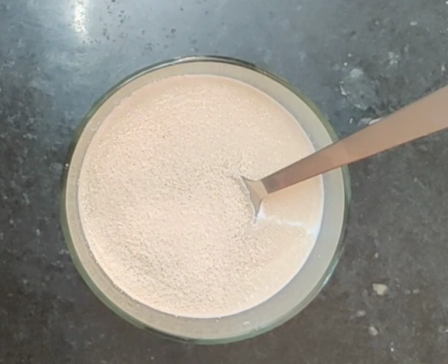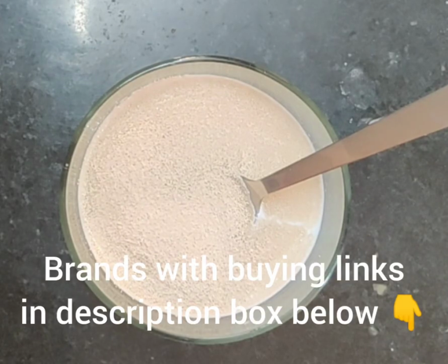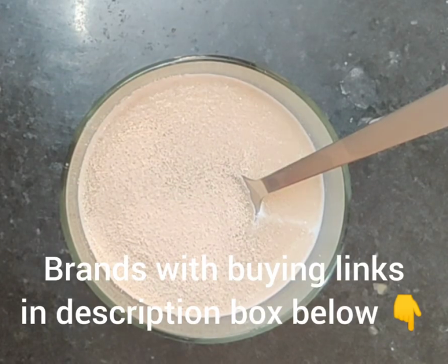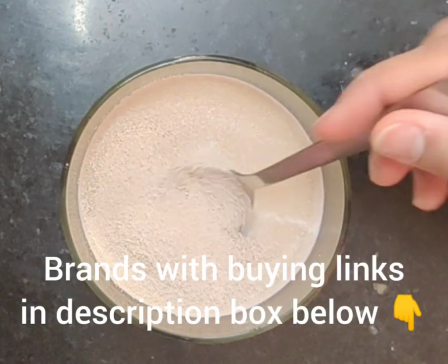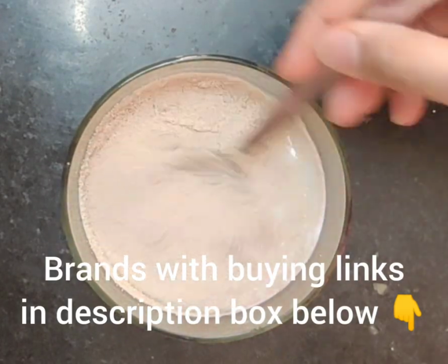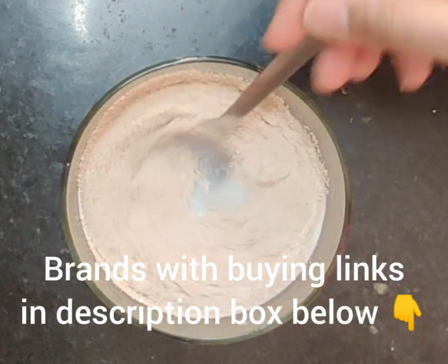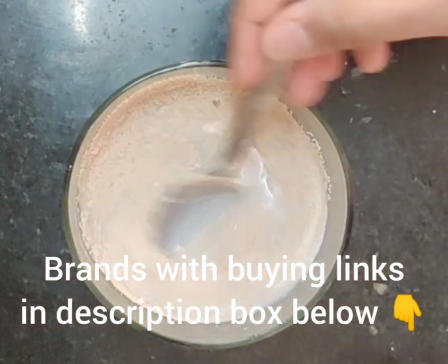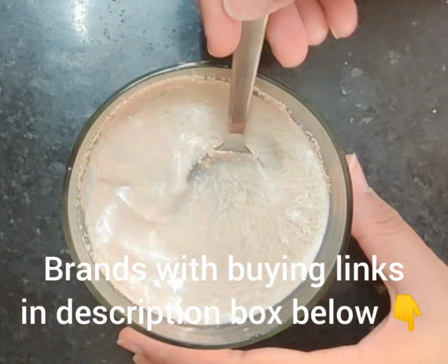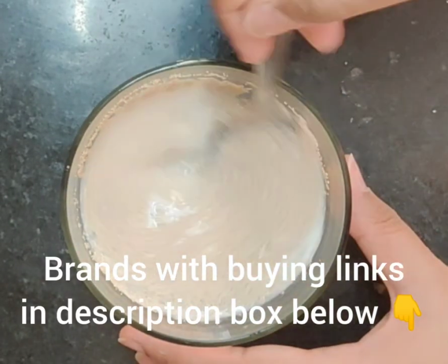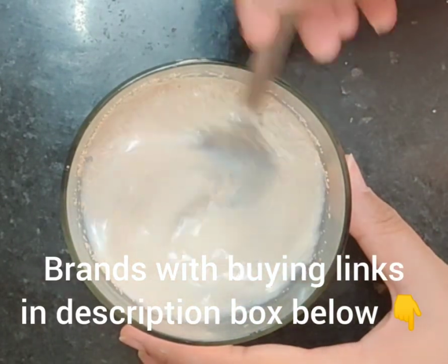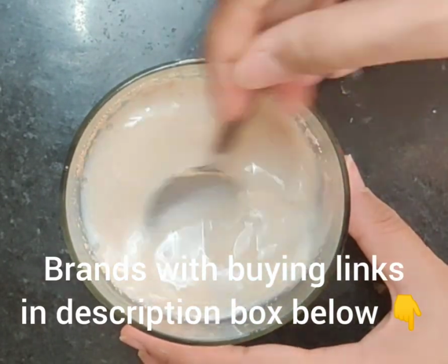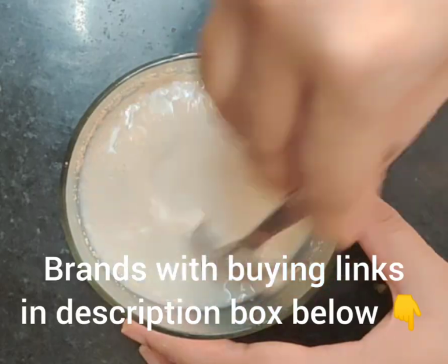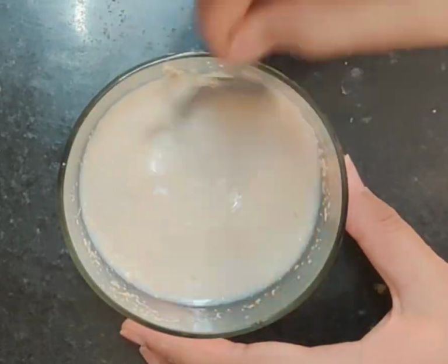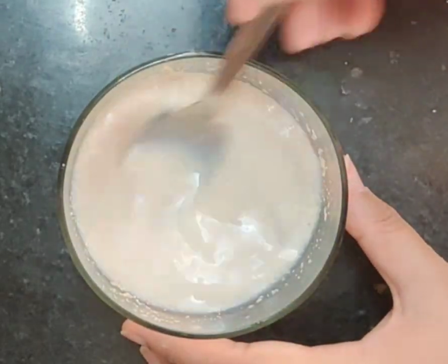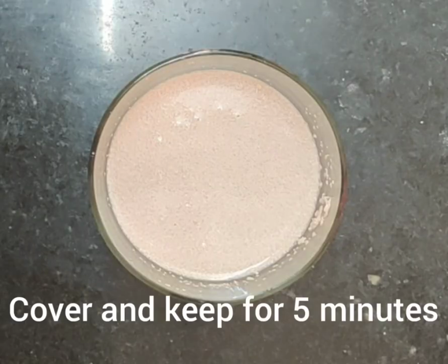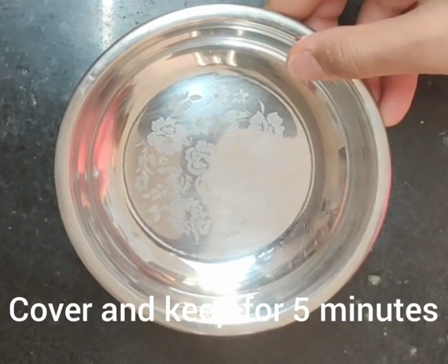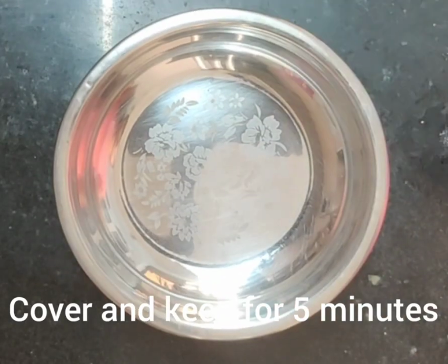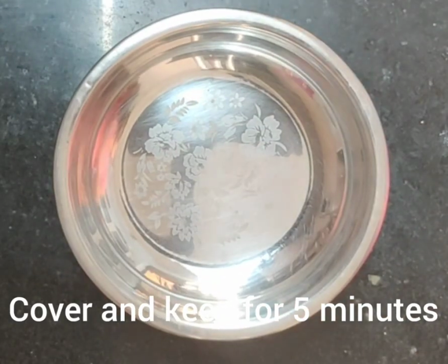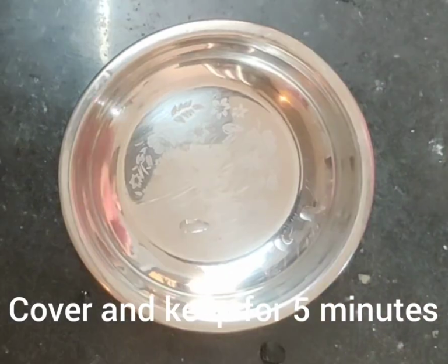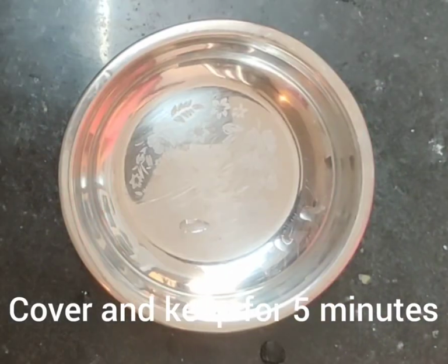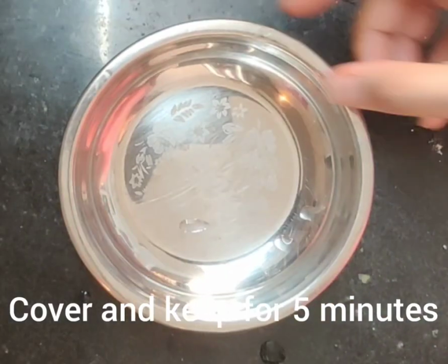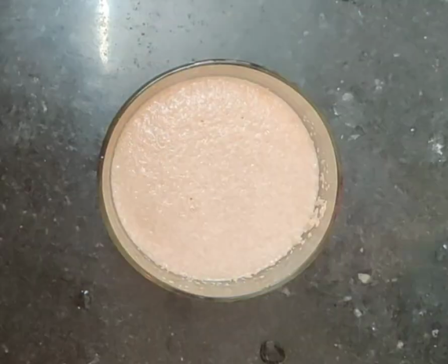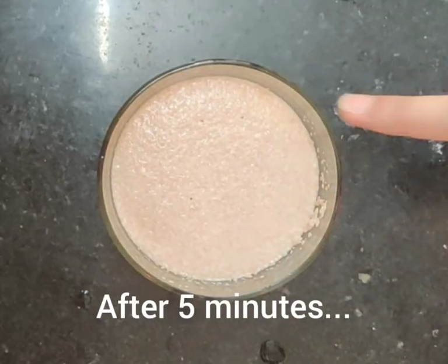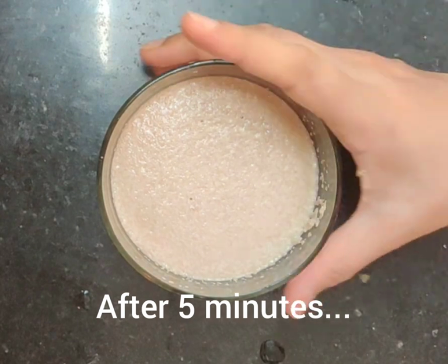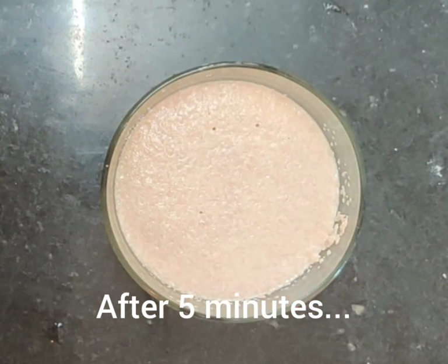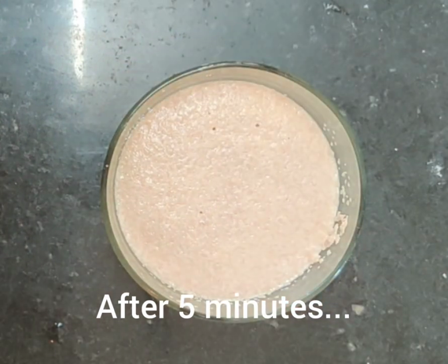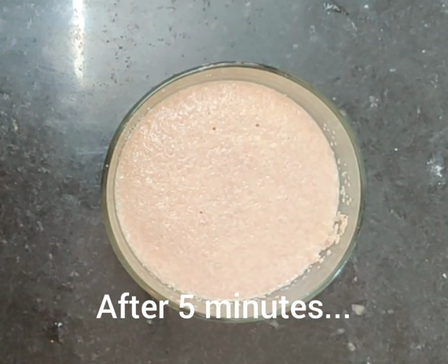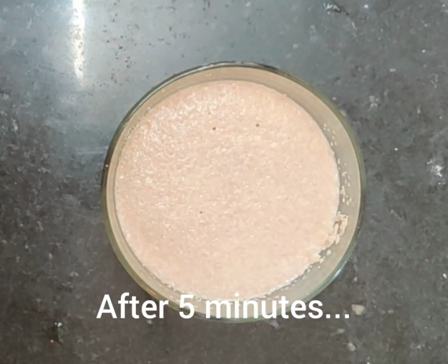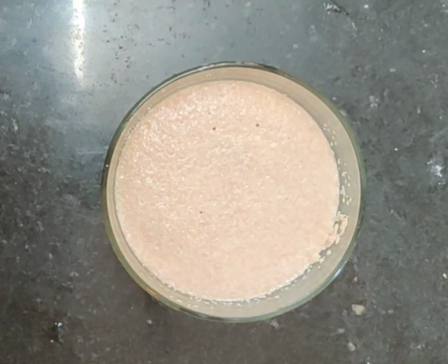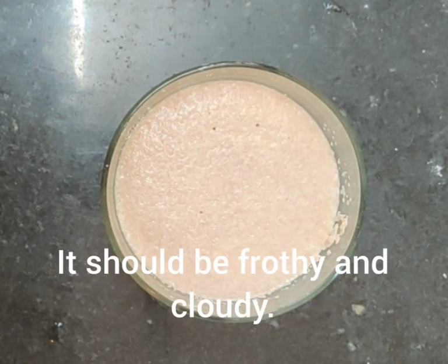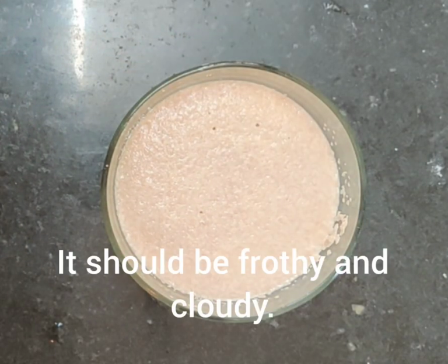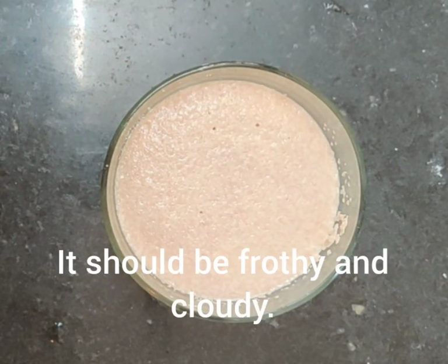Now we have to add yeast. Yeast — I will tell you a few brands you can use. Mix it in and wait 5 minutes. After 5 minutes, if it has not become foamy and bubbly, it means your yeast is bad. Then don't use that yeast.